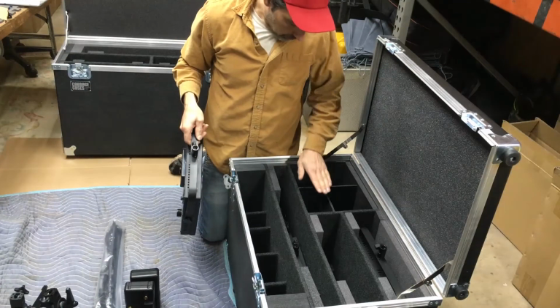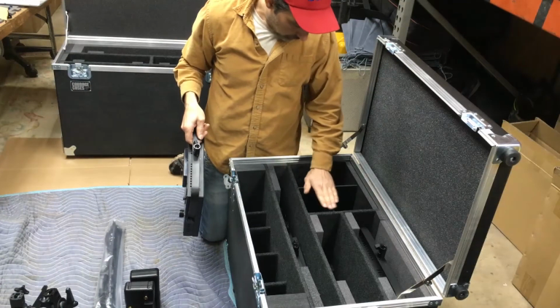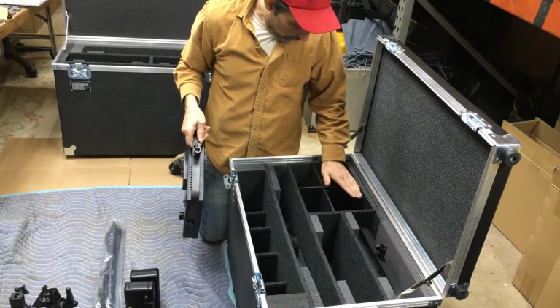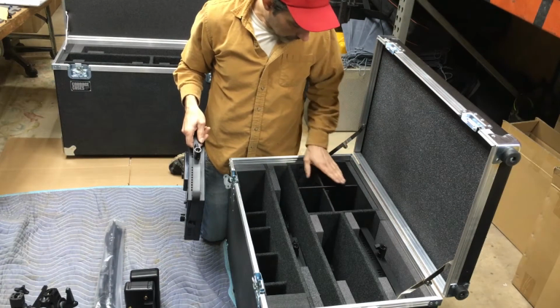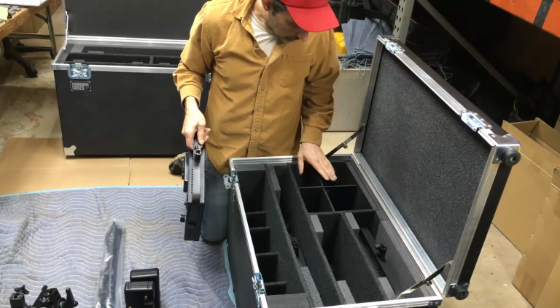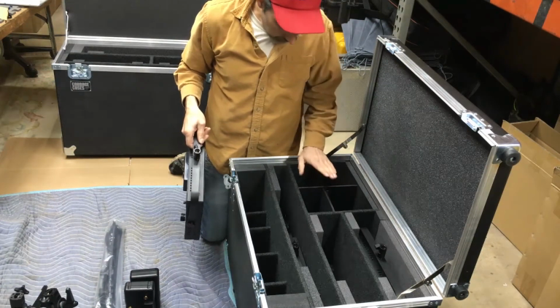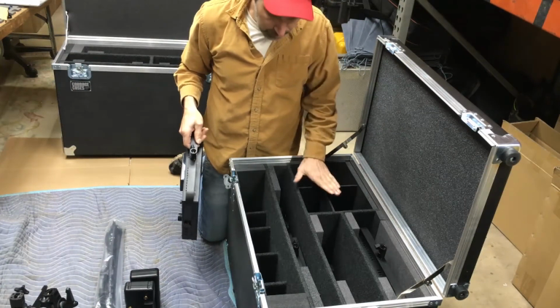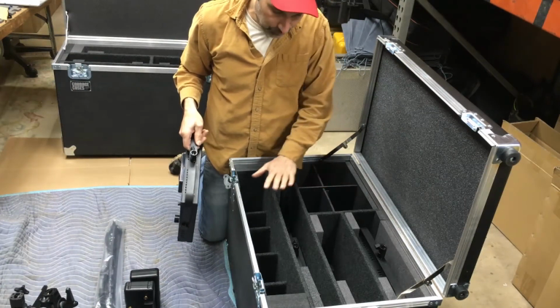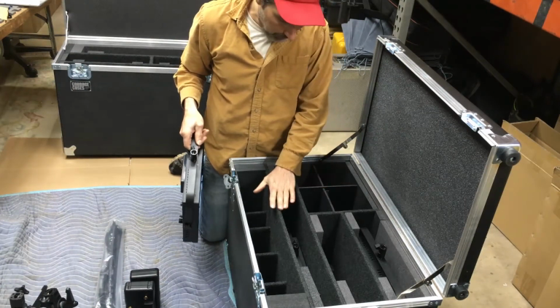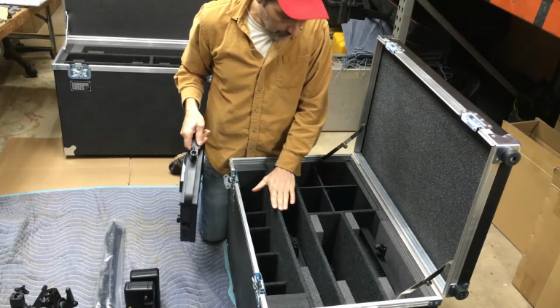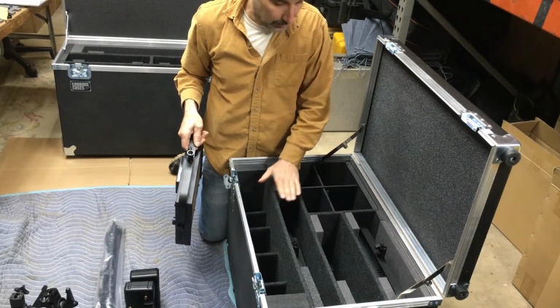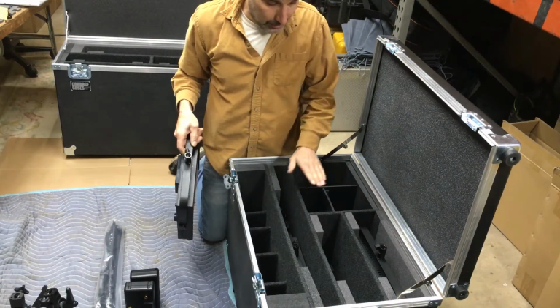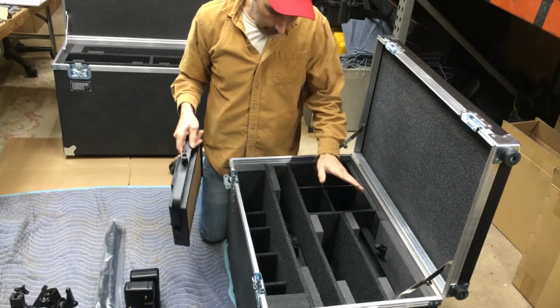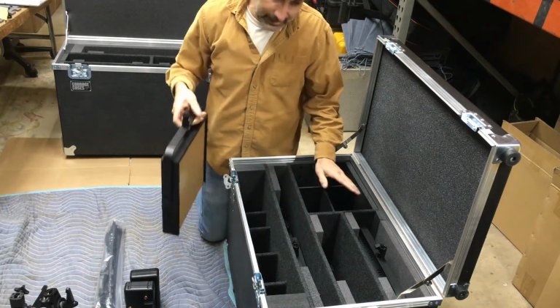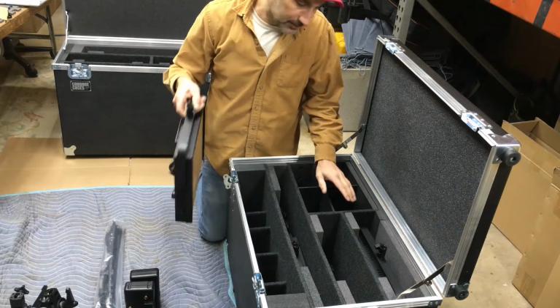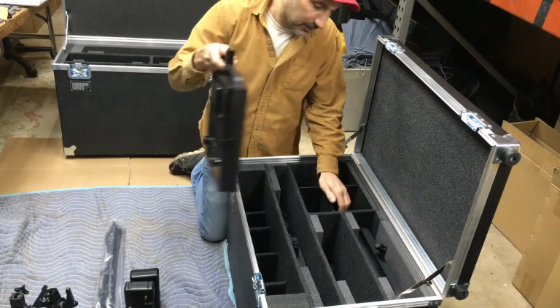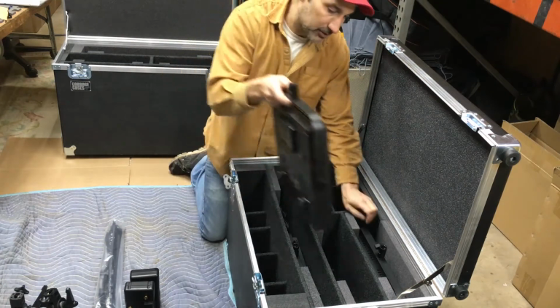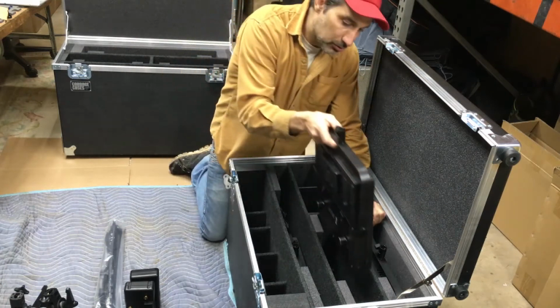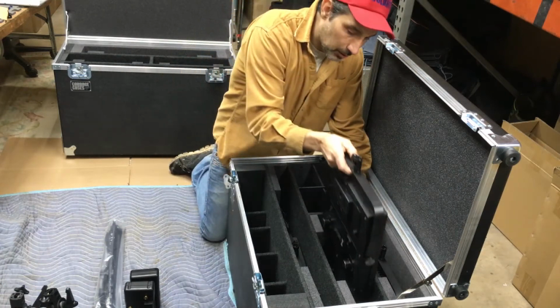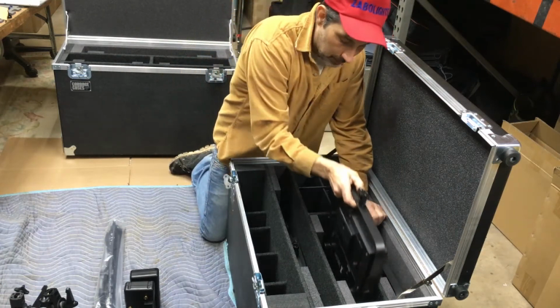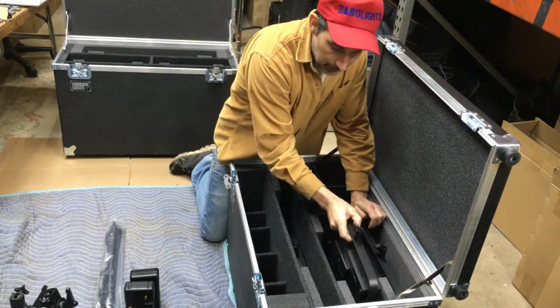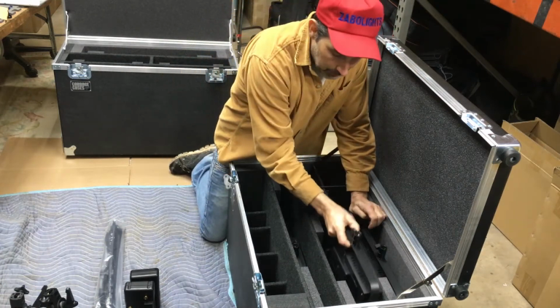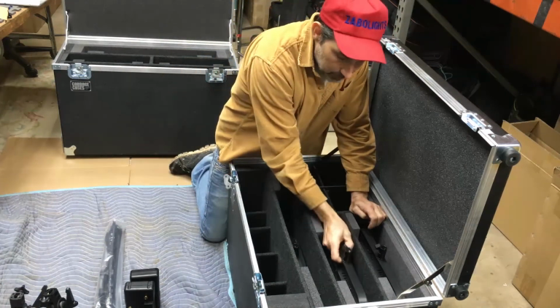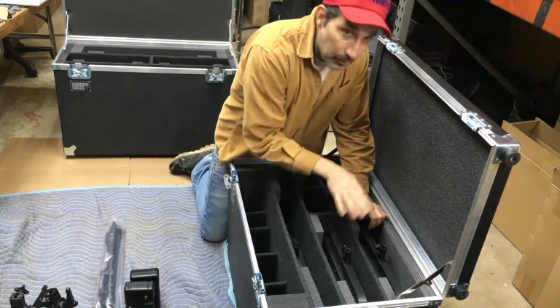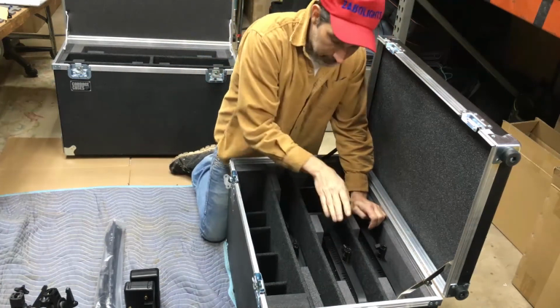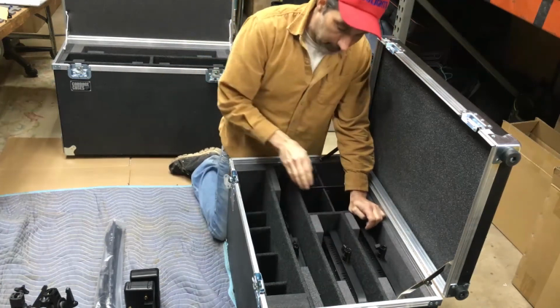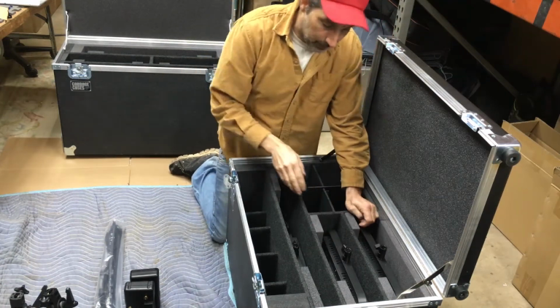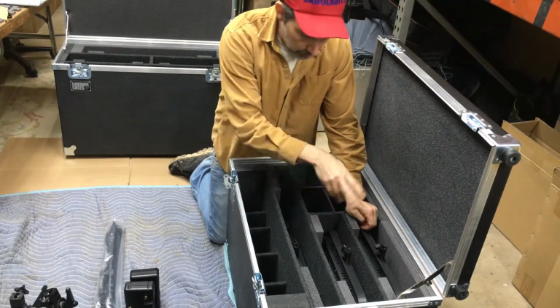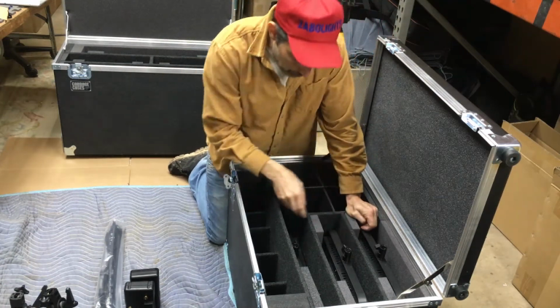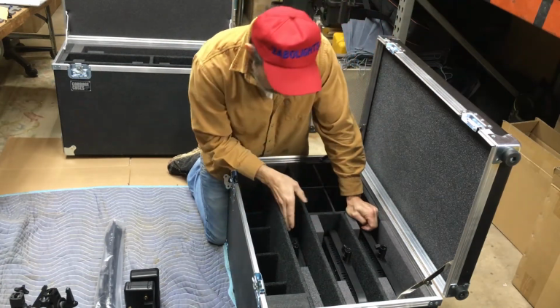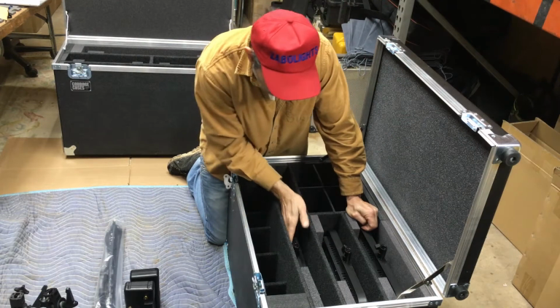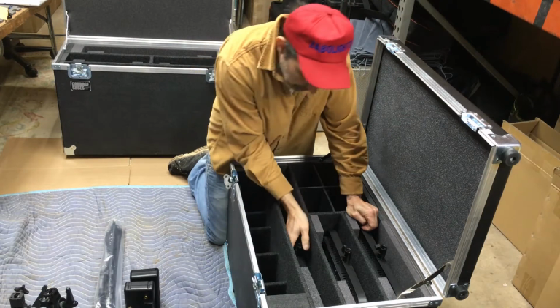I just made a few brackets and inserts for the case. This kit is going to get two Z1s, which are our 1x1 bicolors.